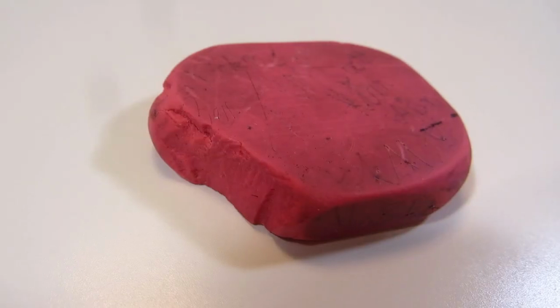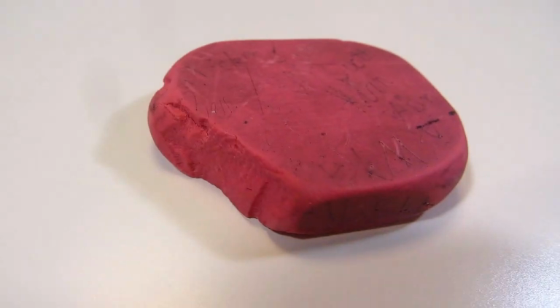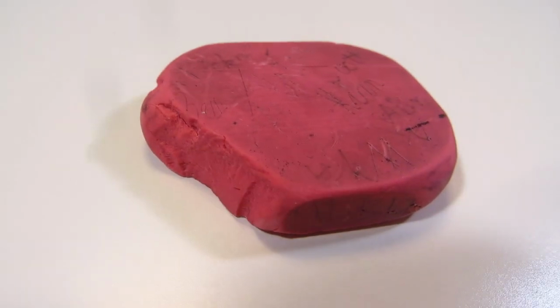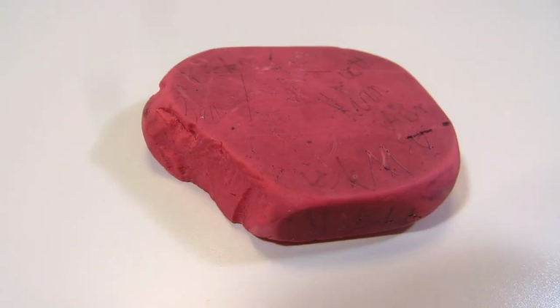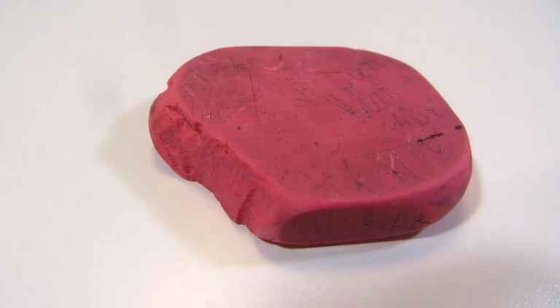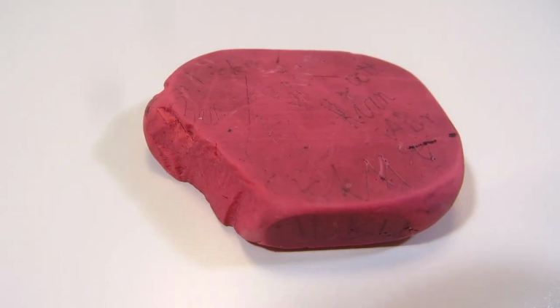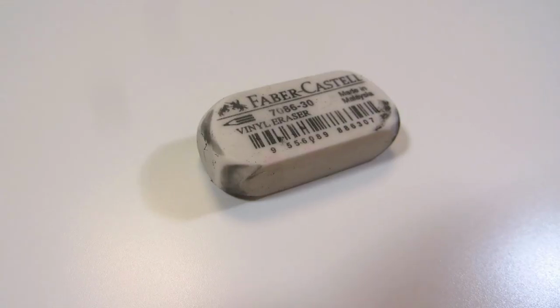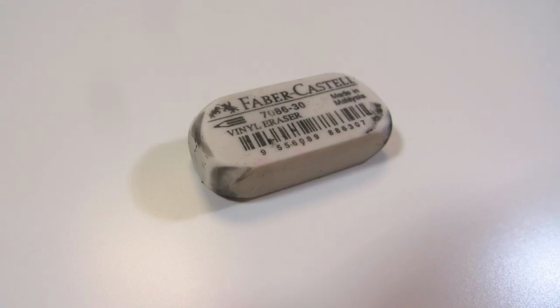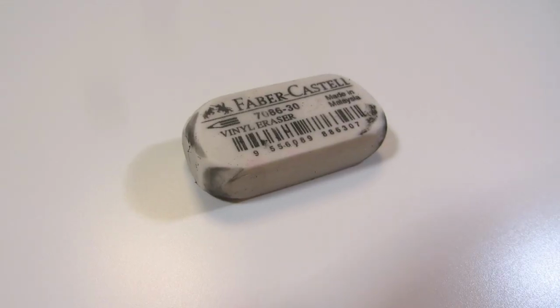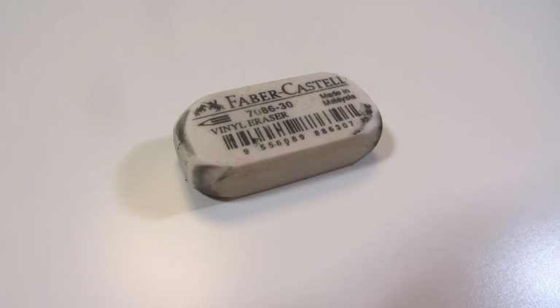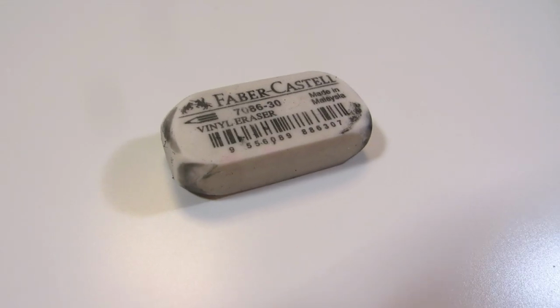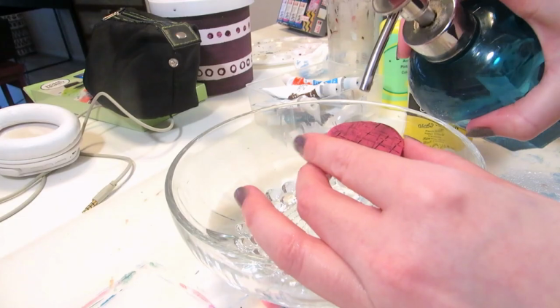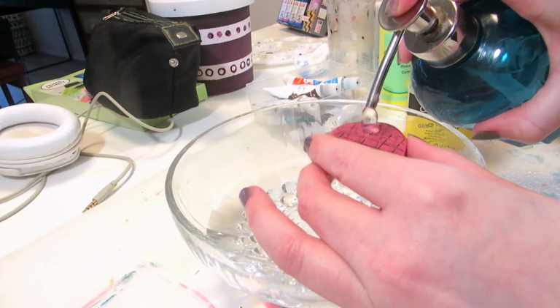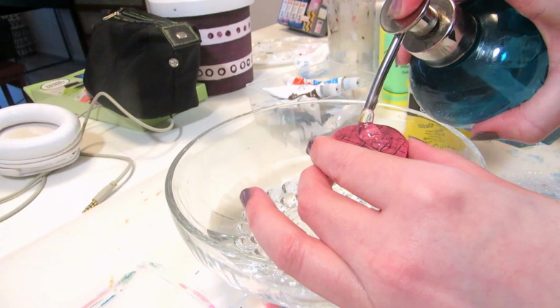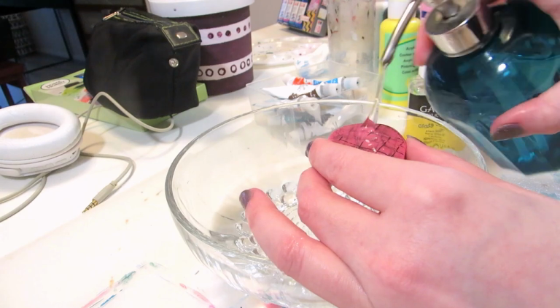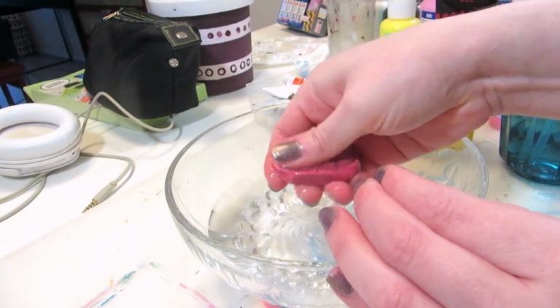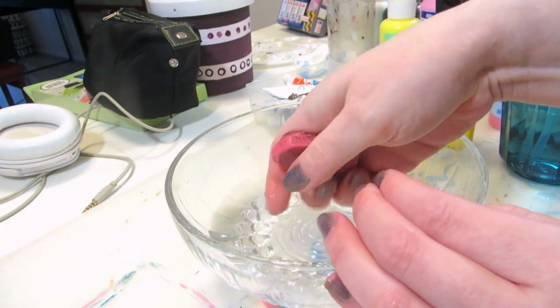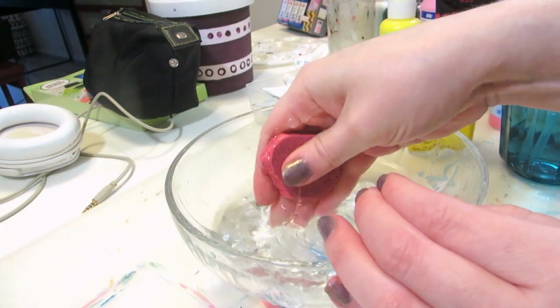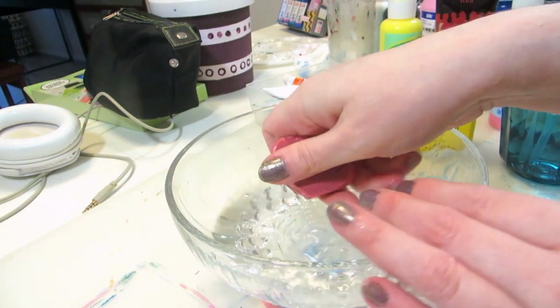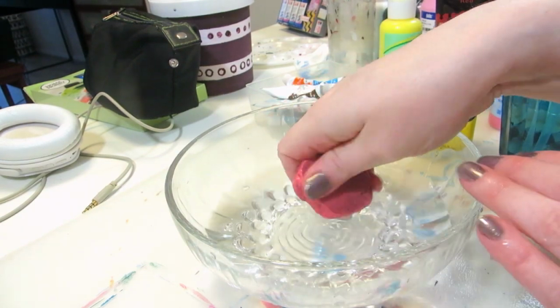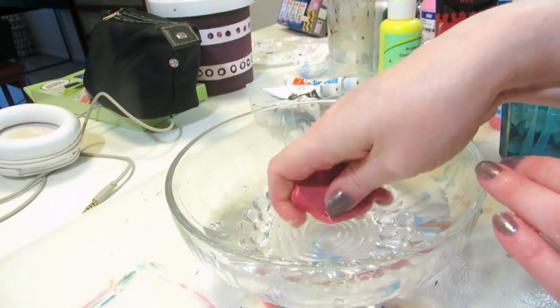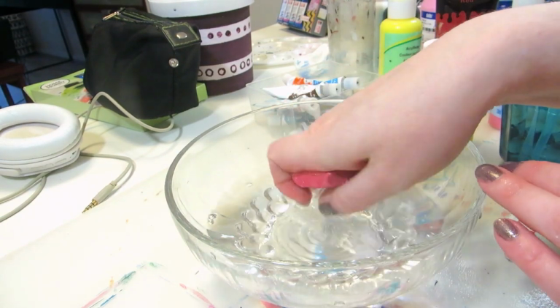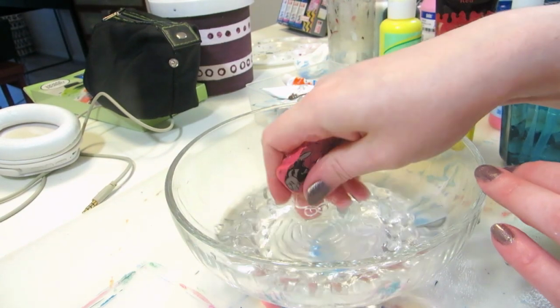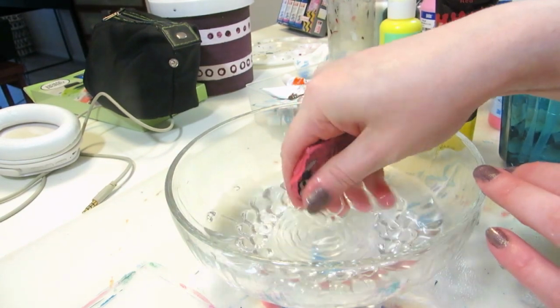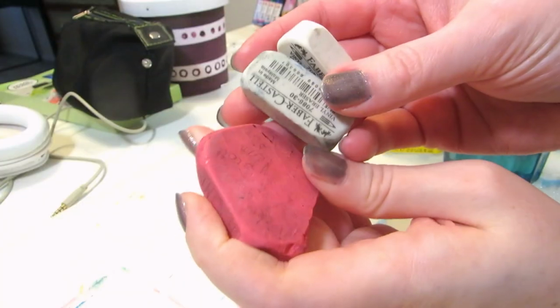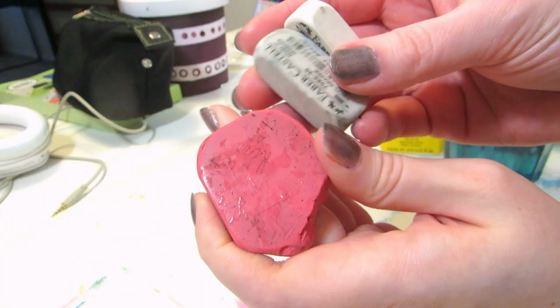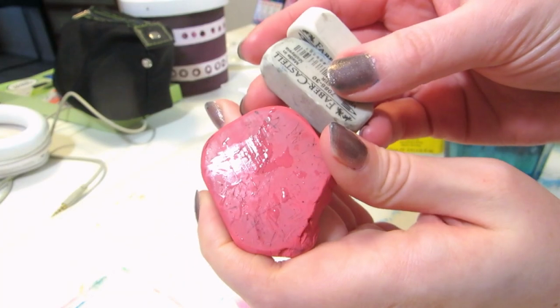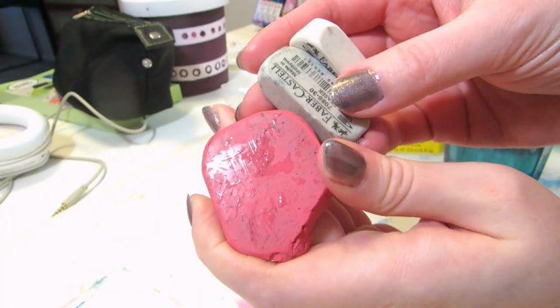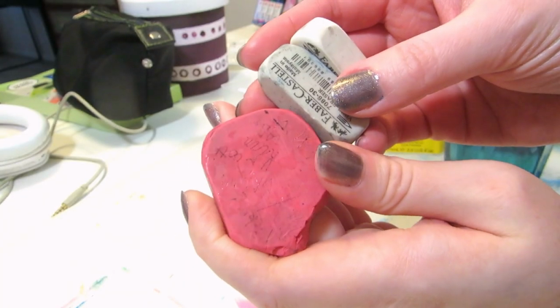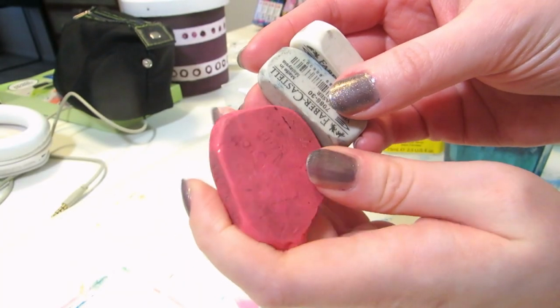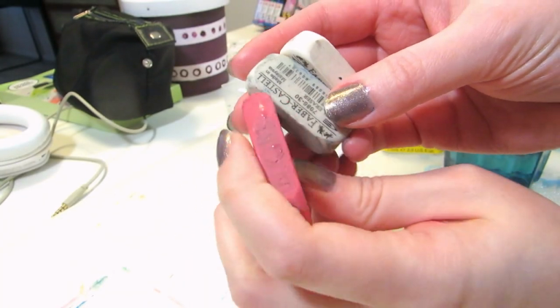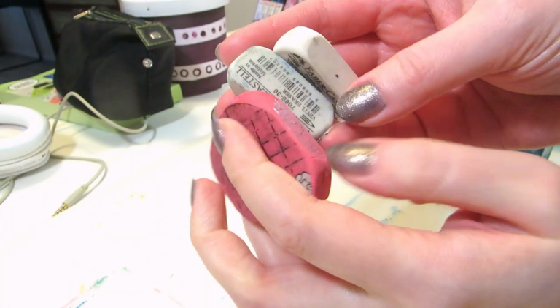I tried it with these two erasers. I washed them with soap and water first to get rid of any other dirt besides the graphite that's on them.